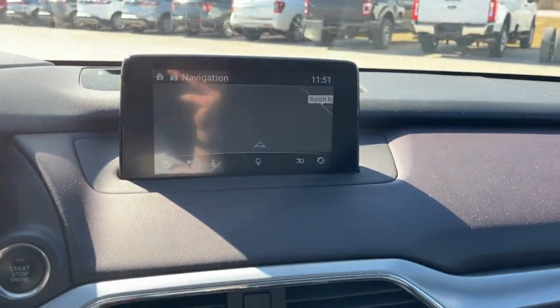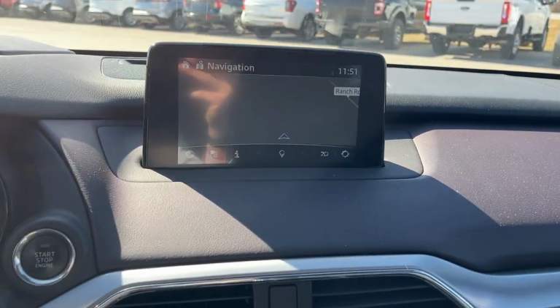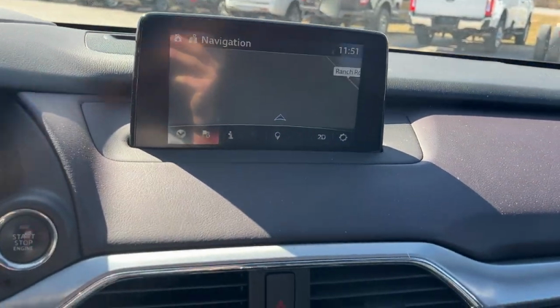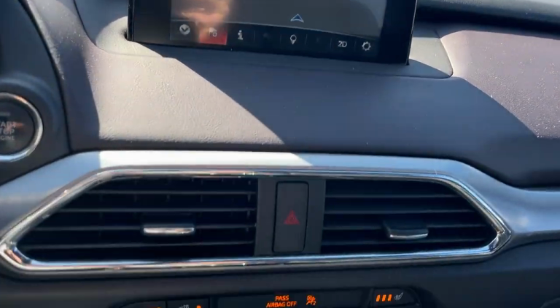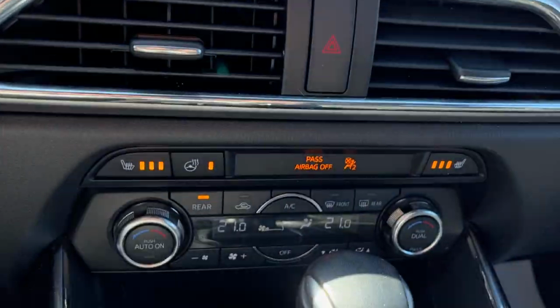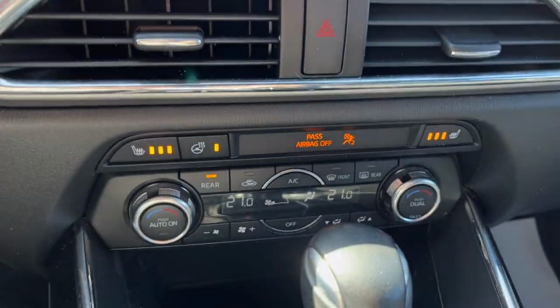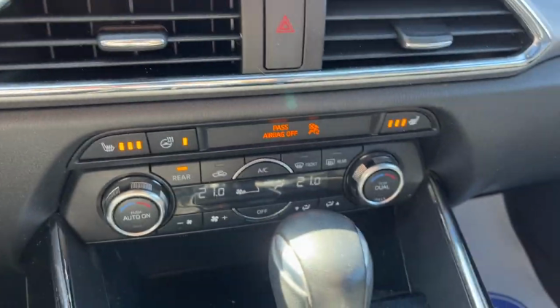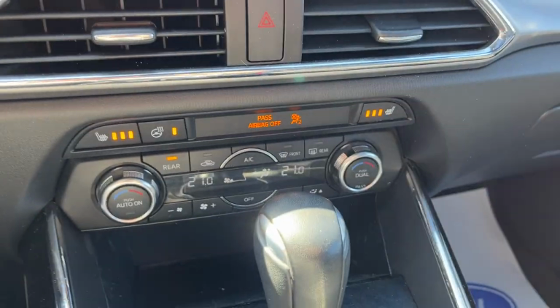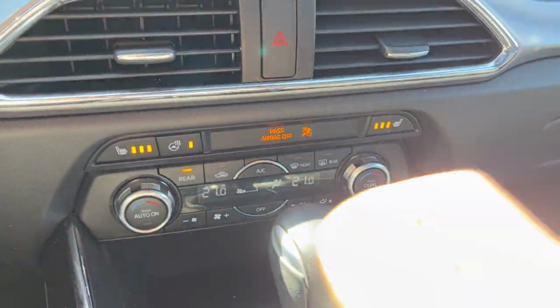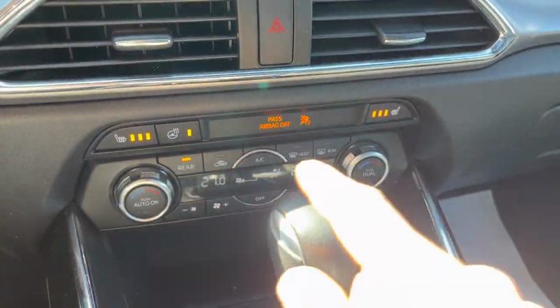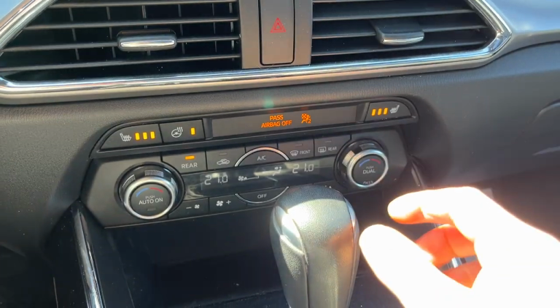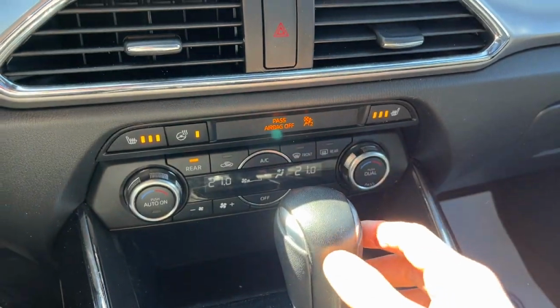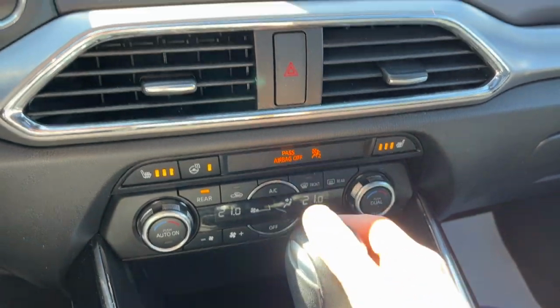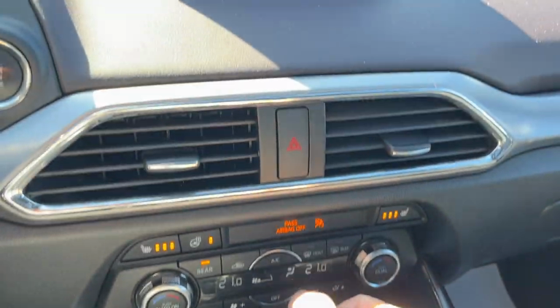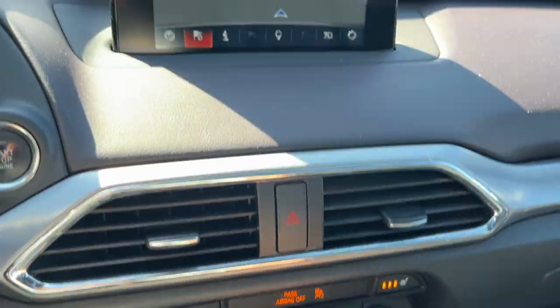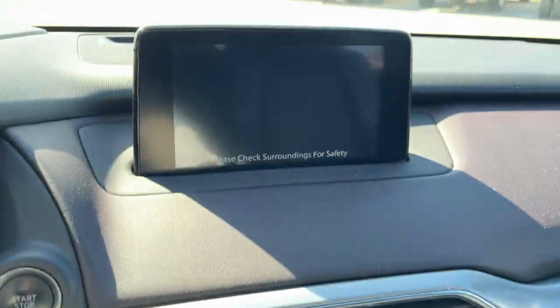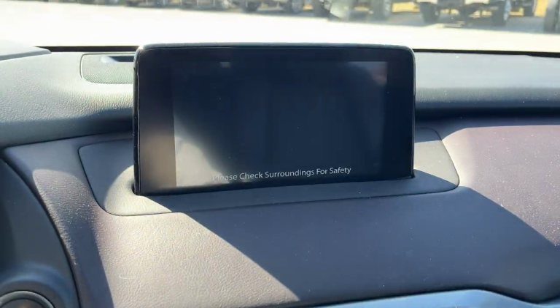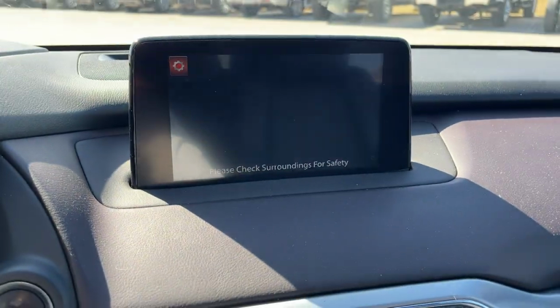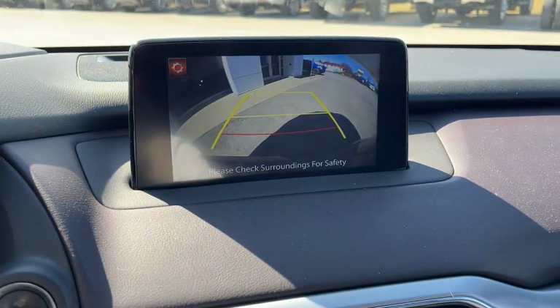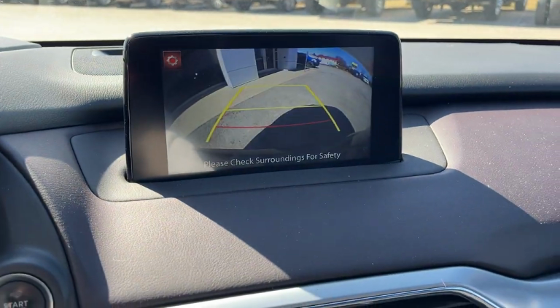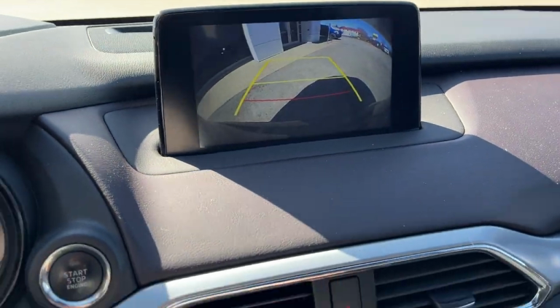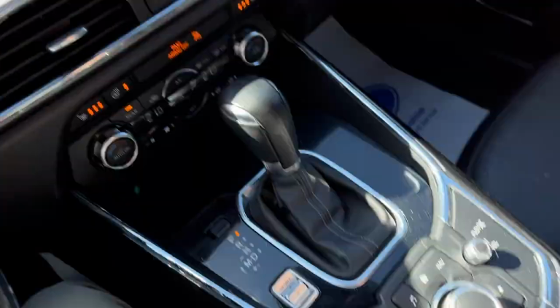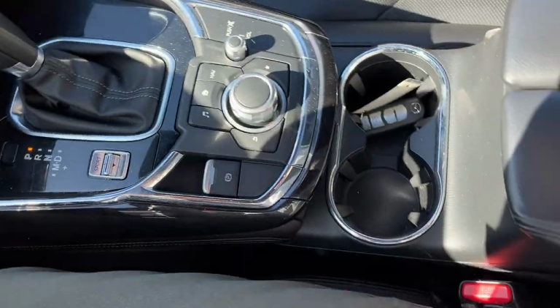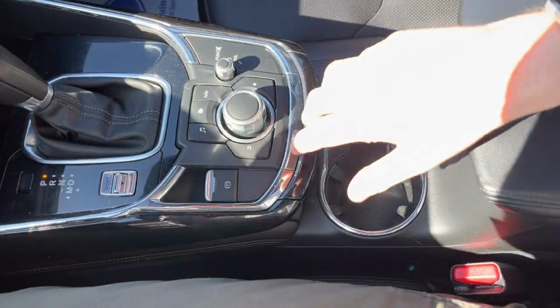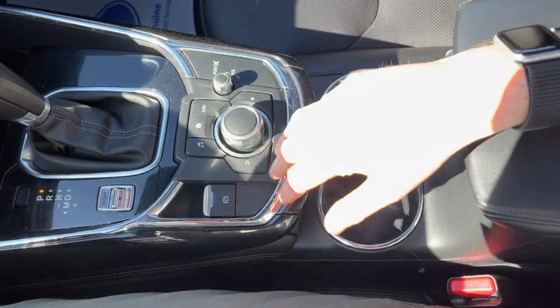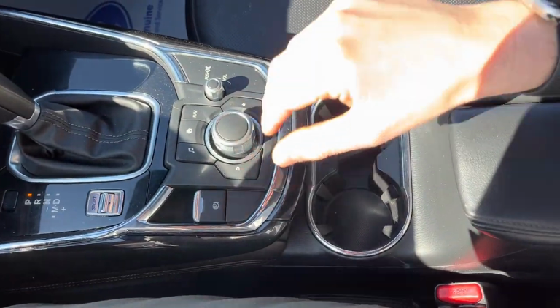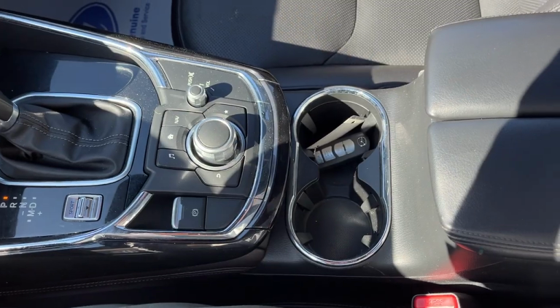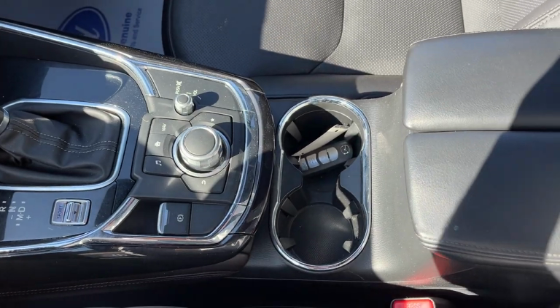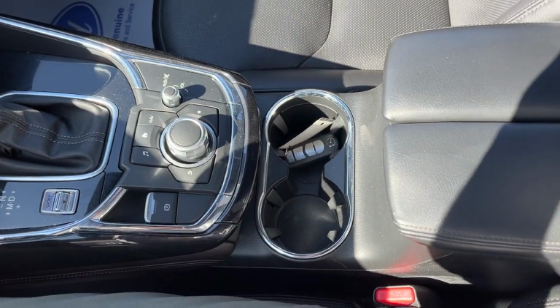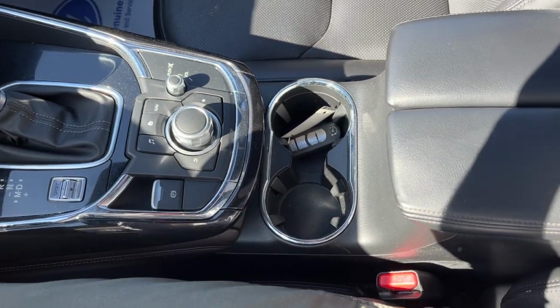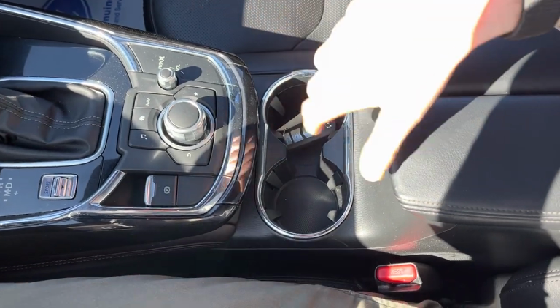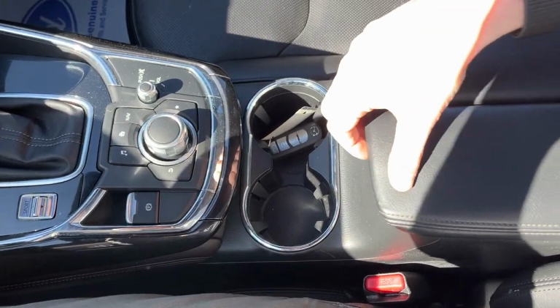Navigation on the center display, and there's your dual zone climate controls with your heated seats and steering wheel. Here's your reverse camera, and then you do have your buttons to navigate that screen there, and your key fob.